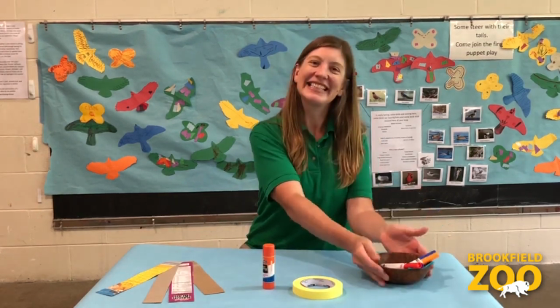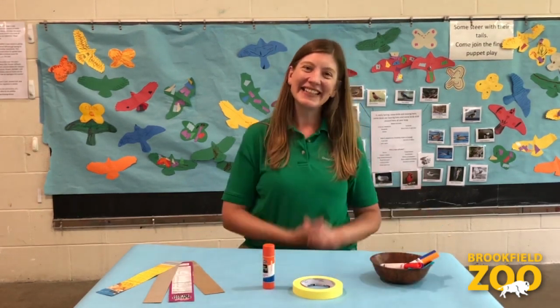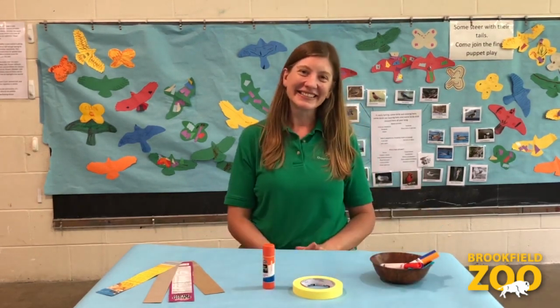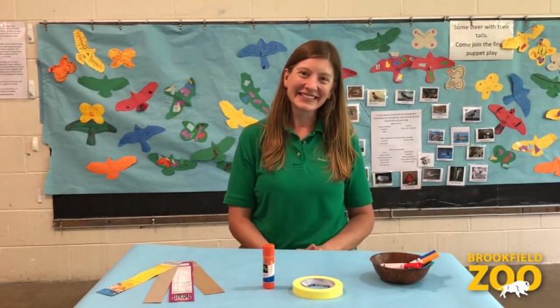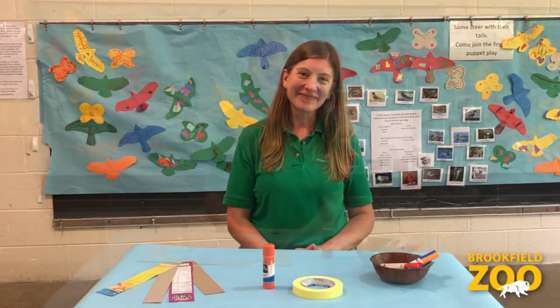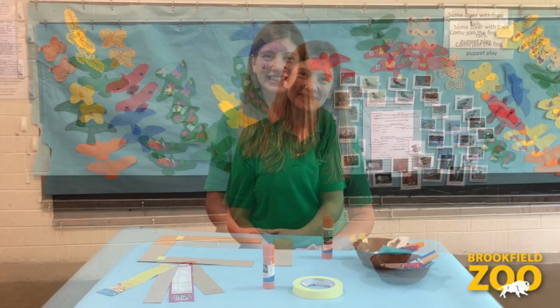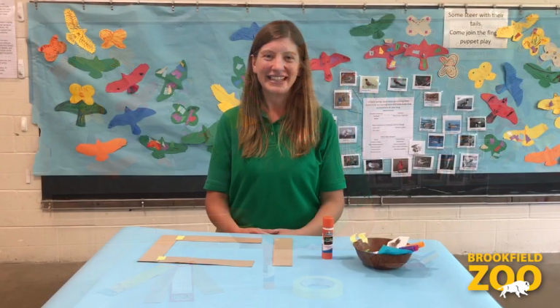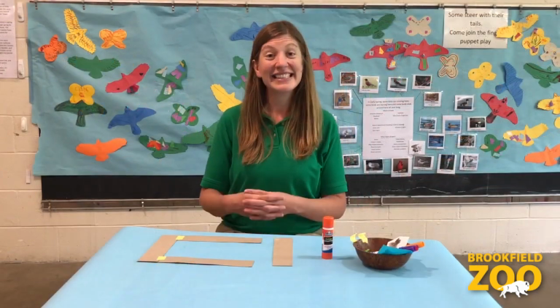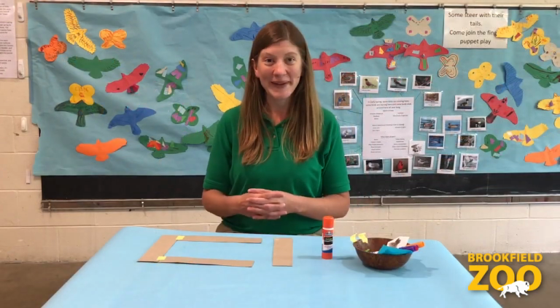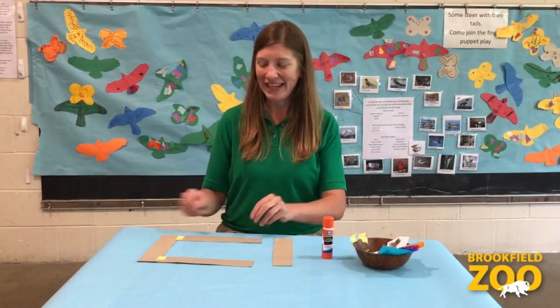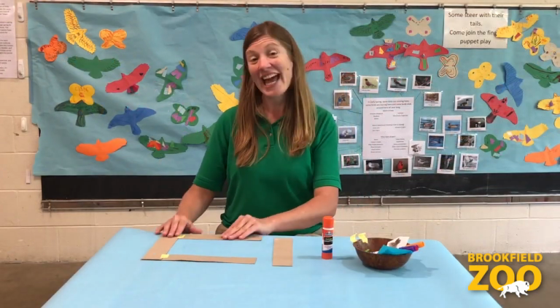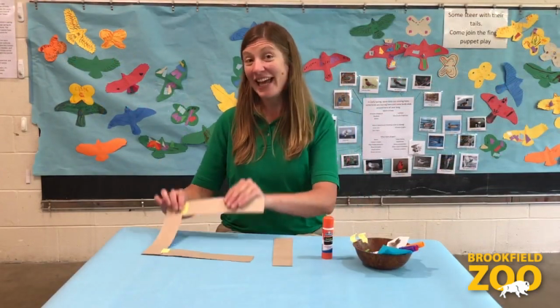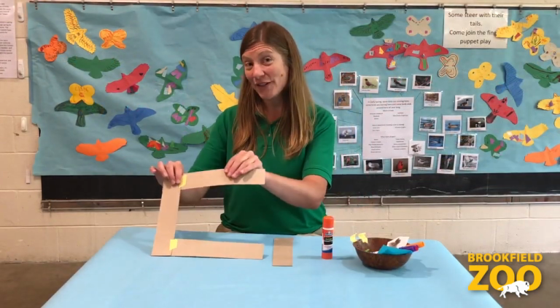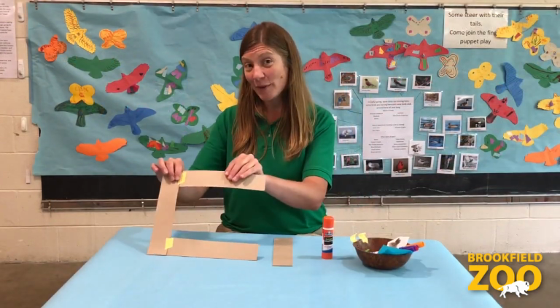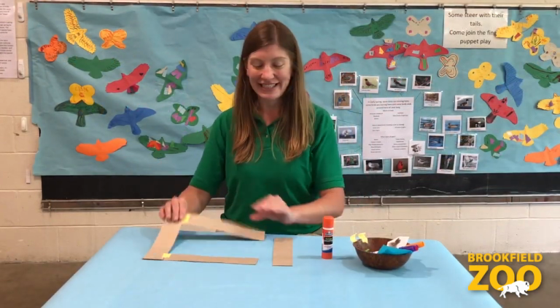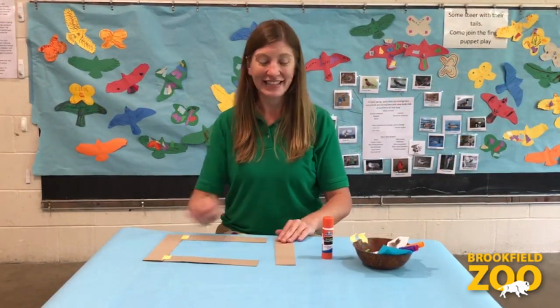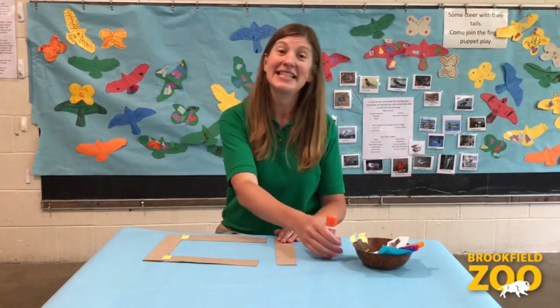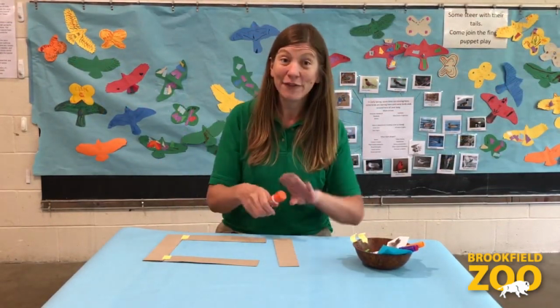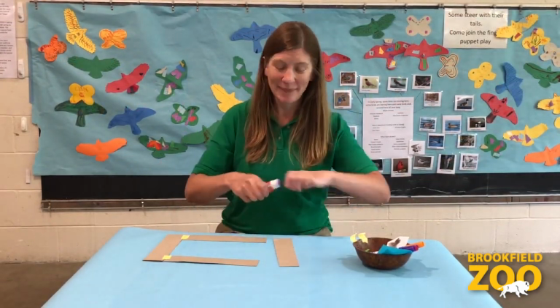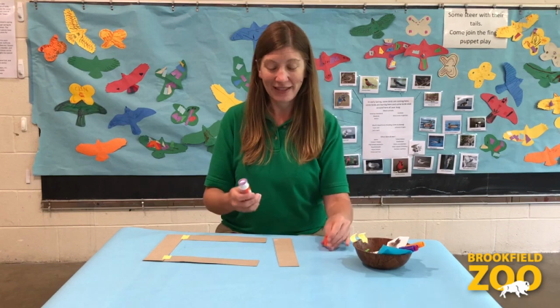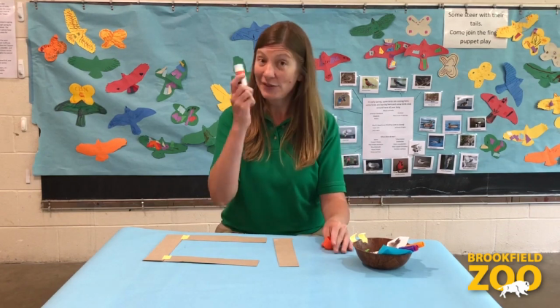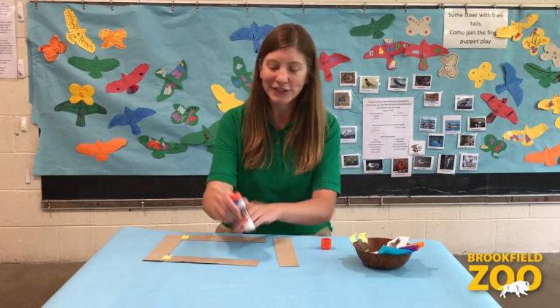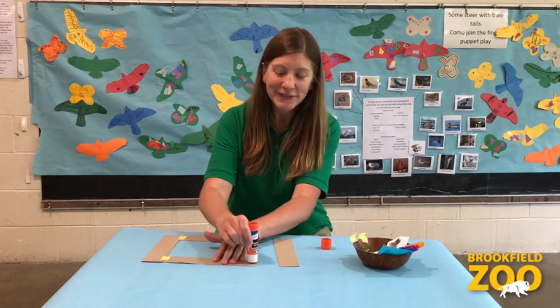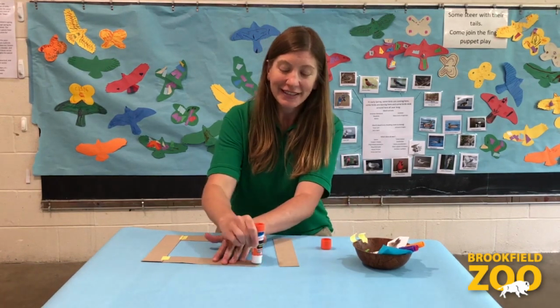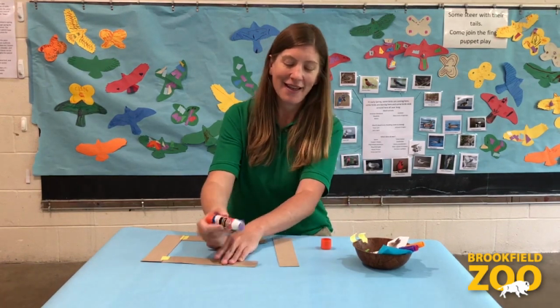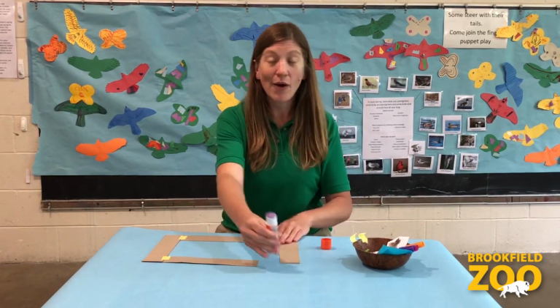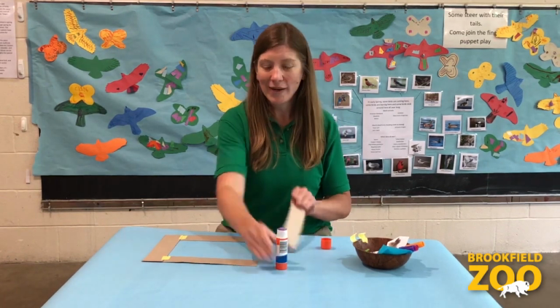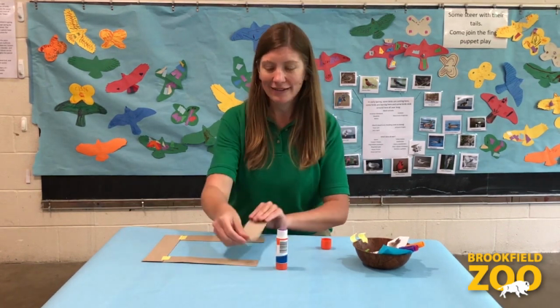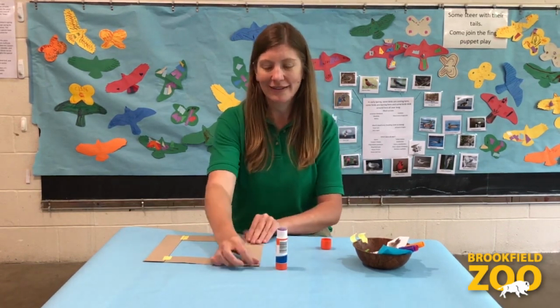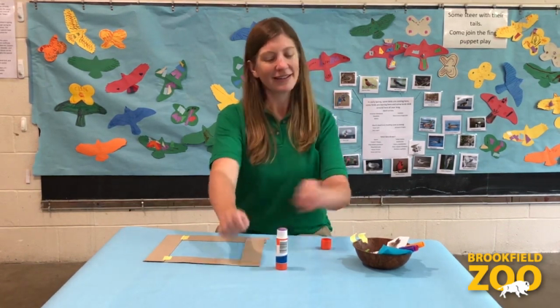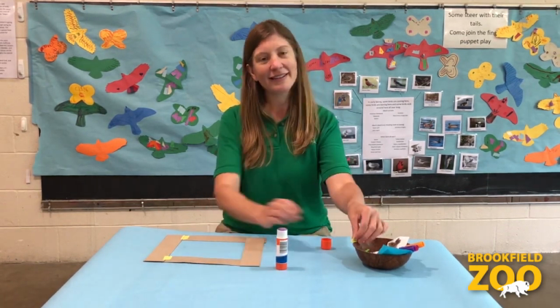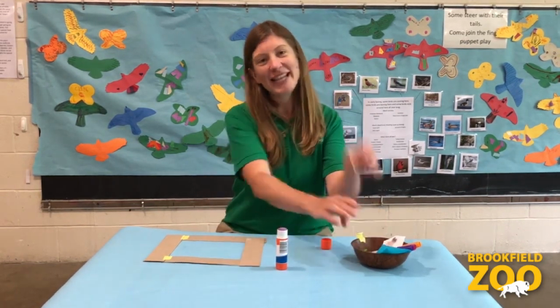Let's get started! Step 1: Attach the ends of your cardboard pieces together to make a frame shape. You can use glue or tape.